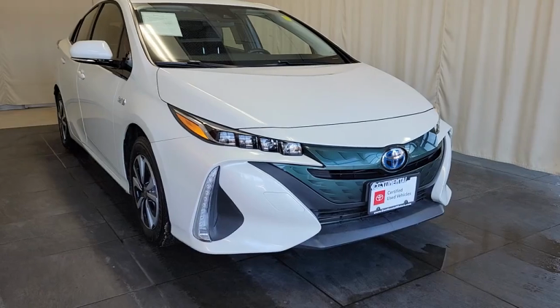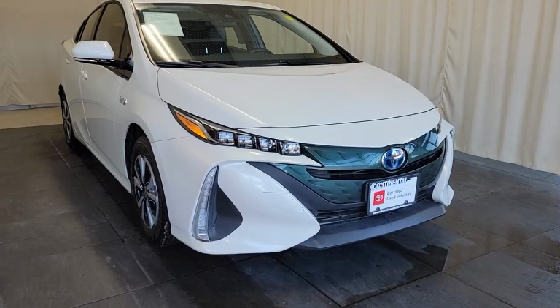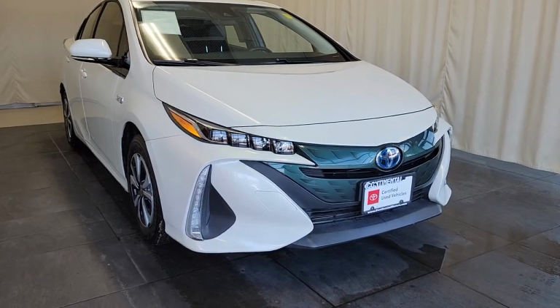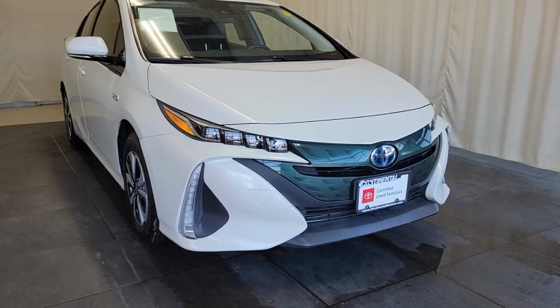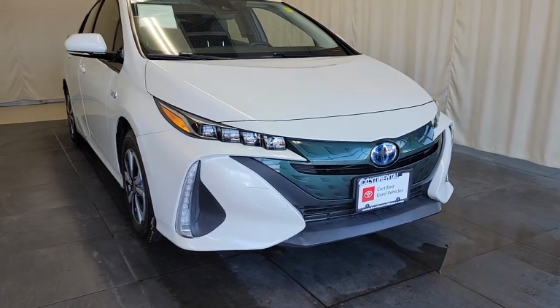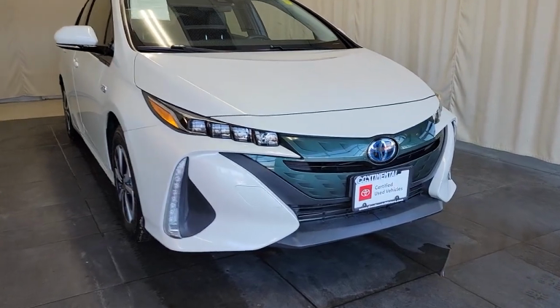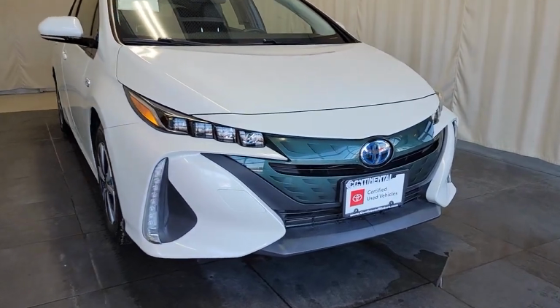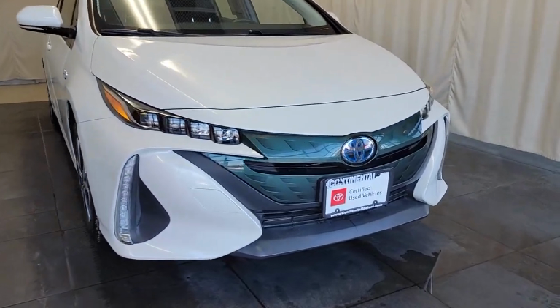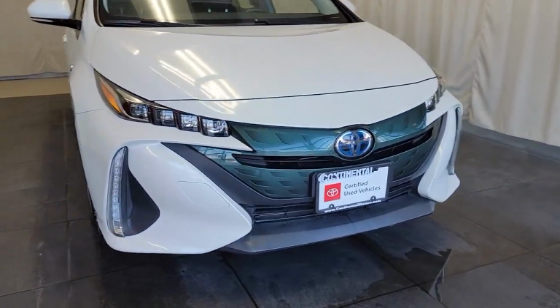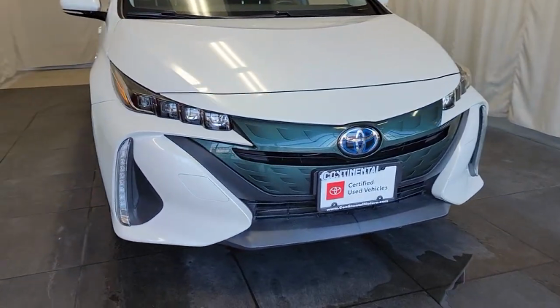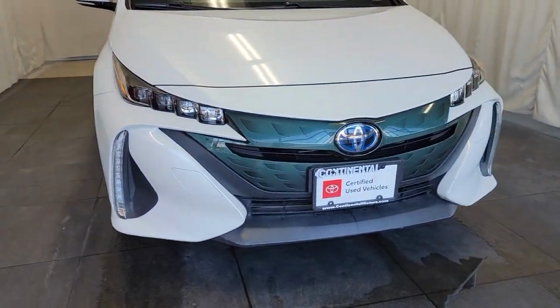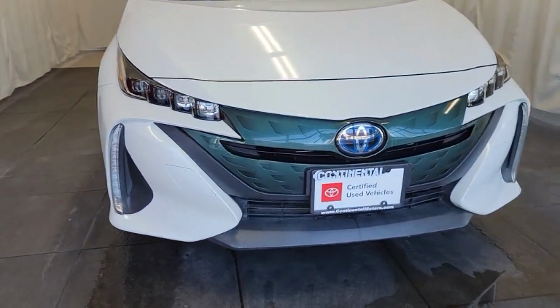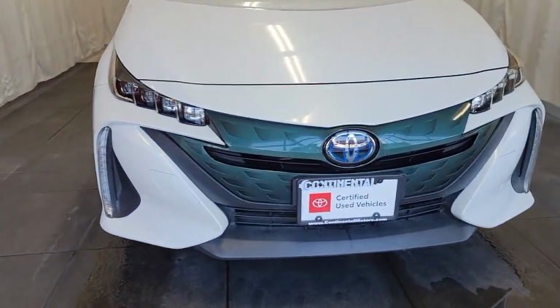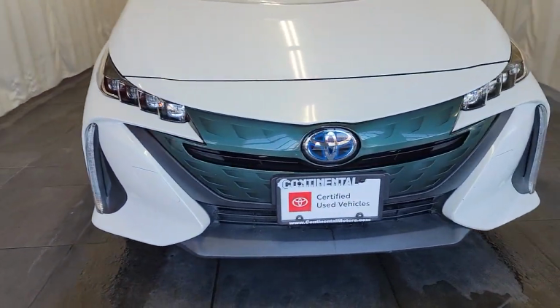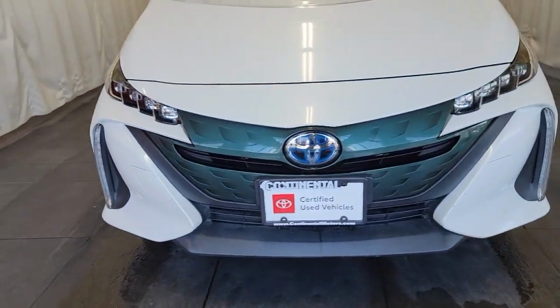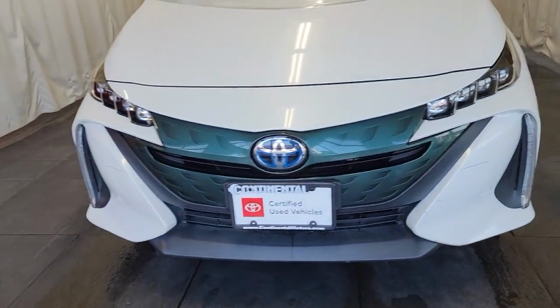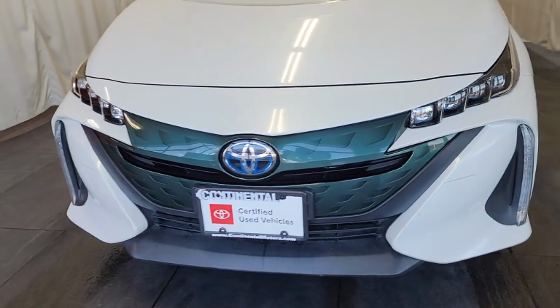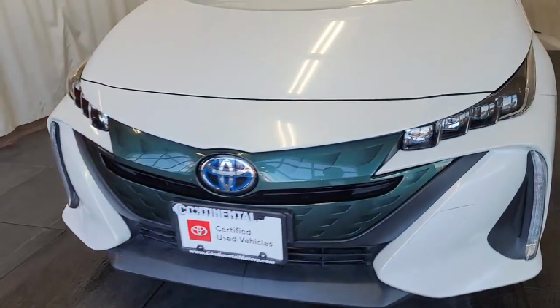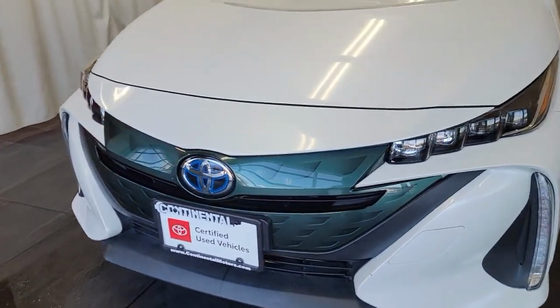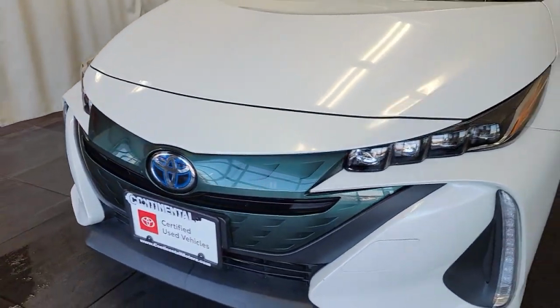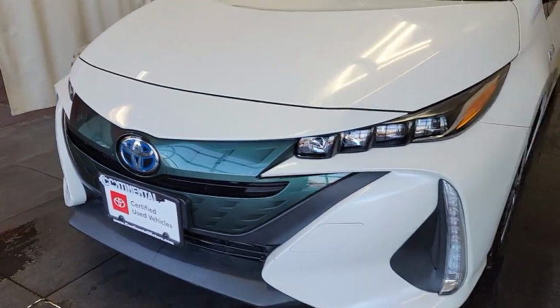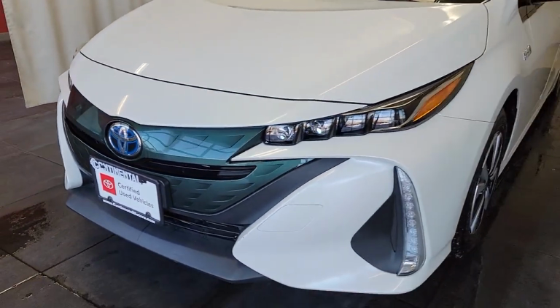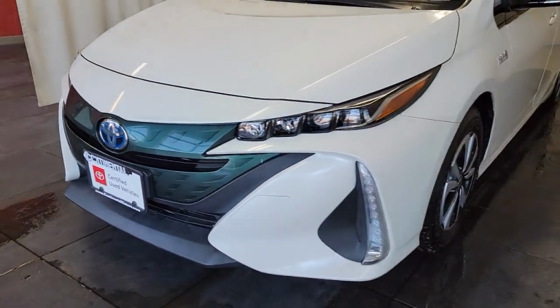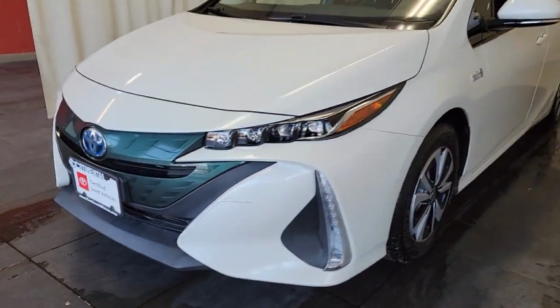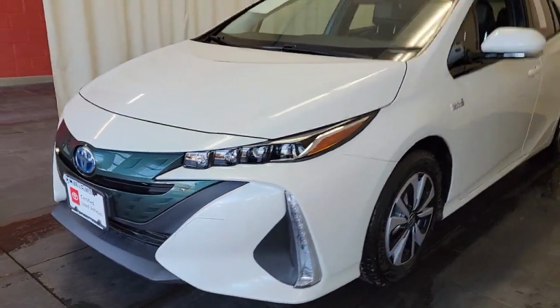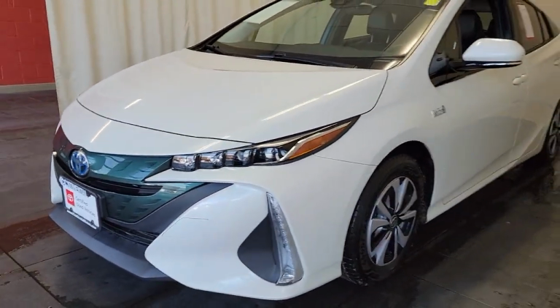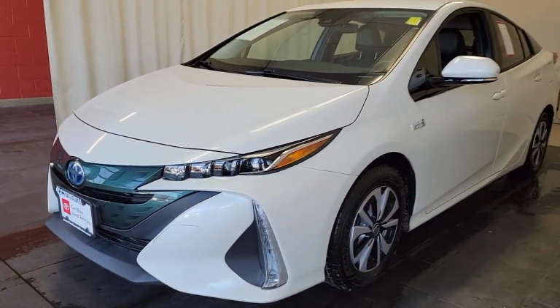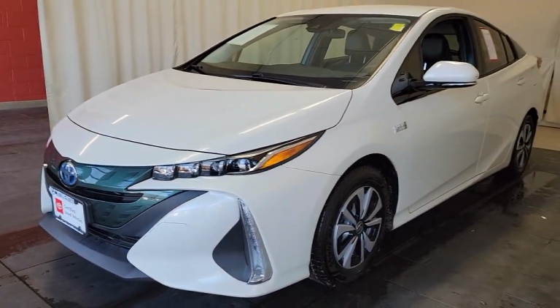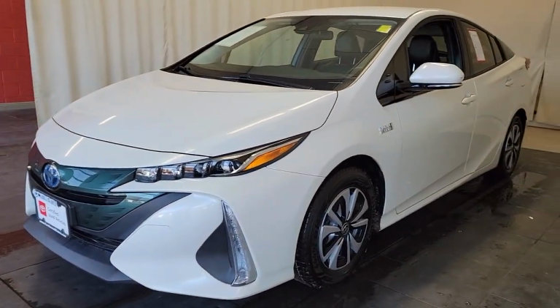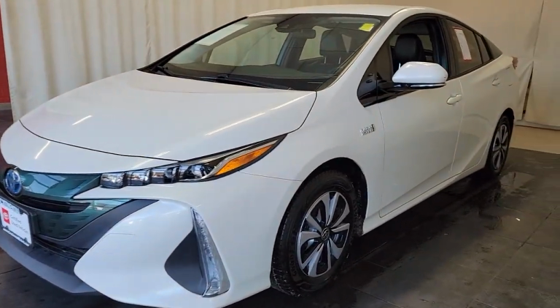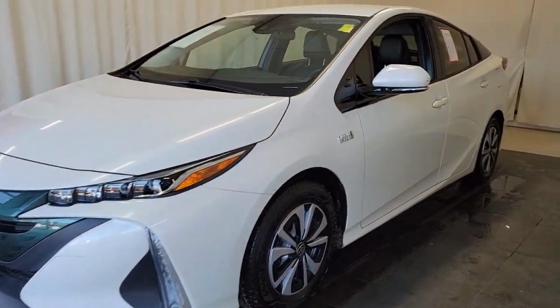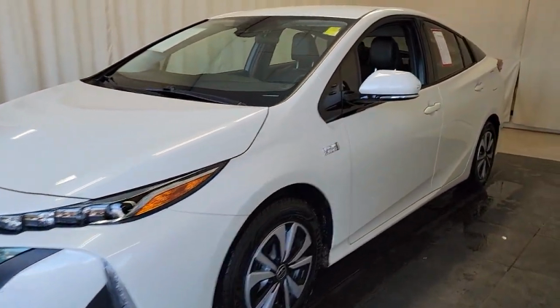You will love the features of this 2018 Toyota Prius Prime. This vehicle still has fewer than 45,000 miles on the clock, so it won't last long.